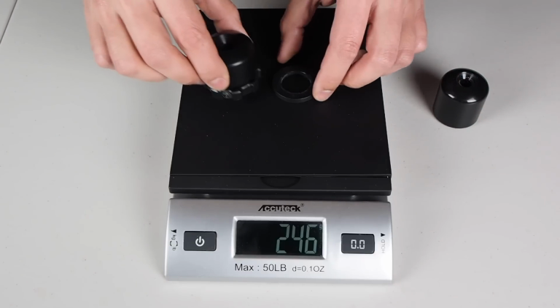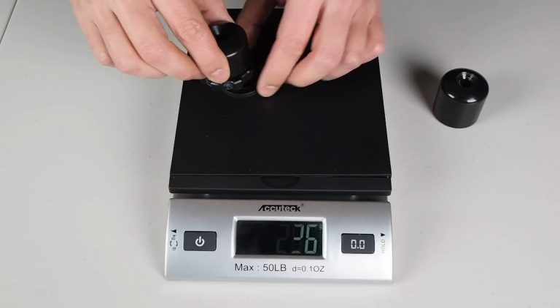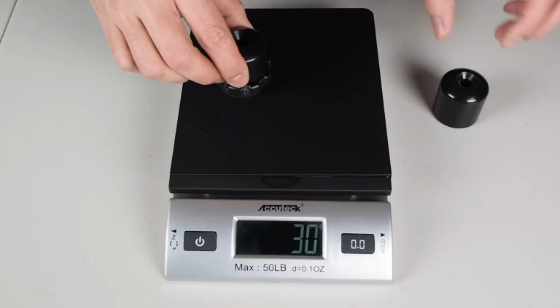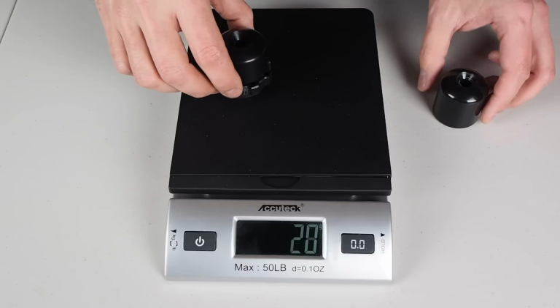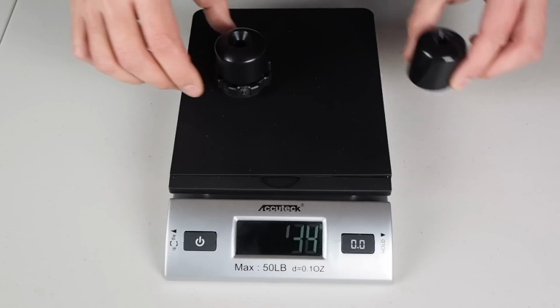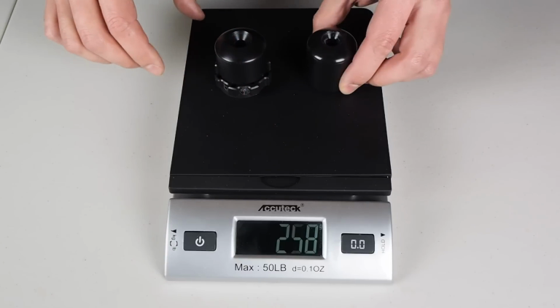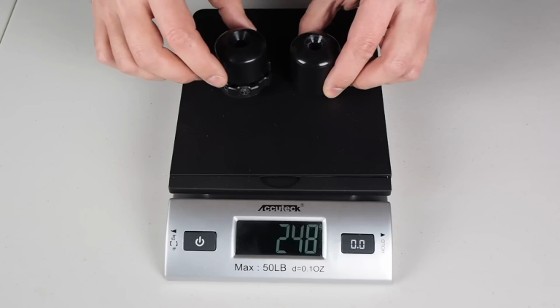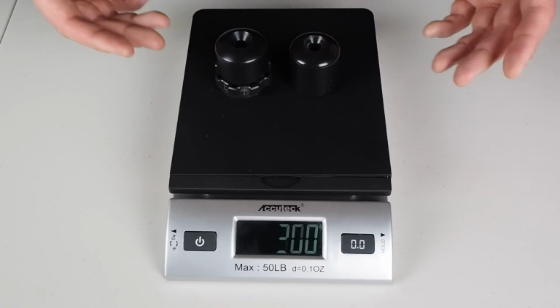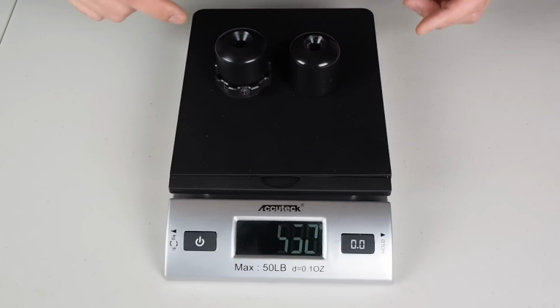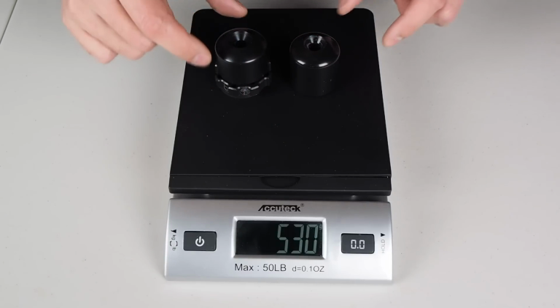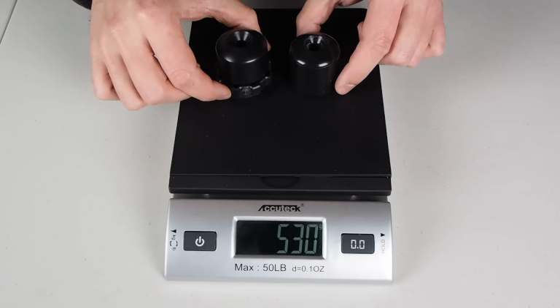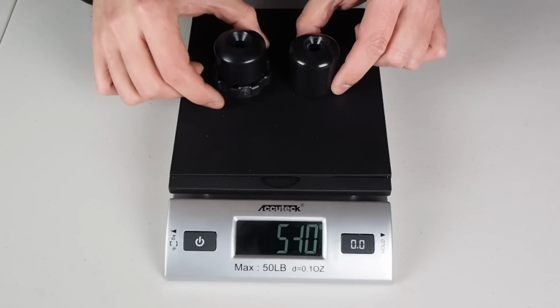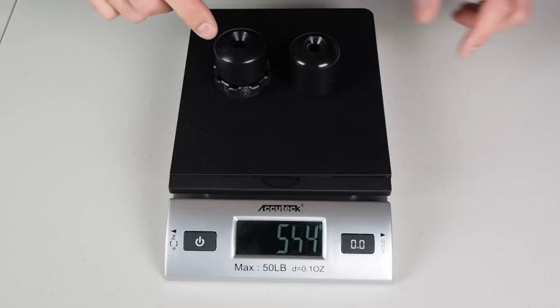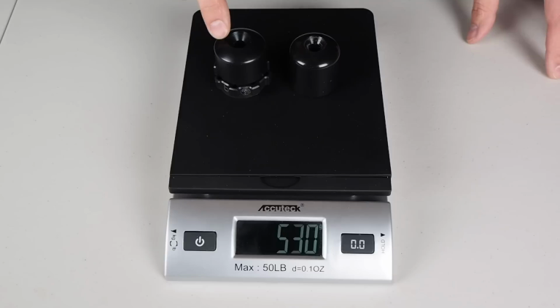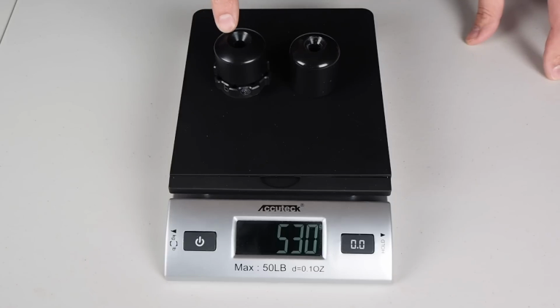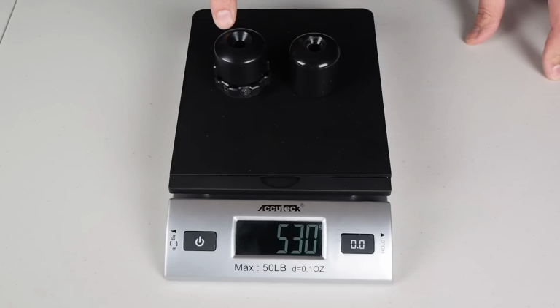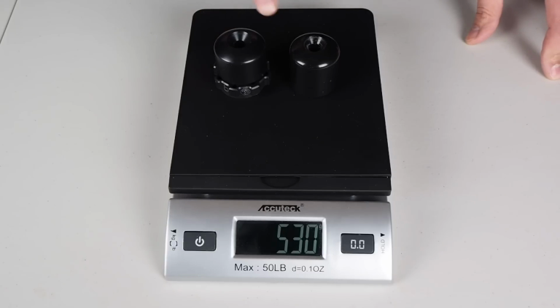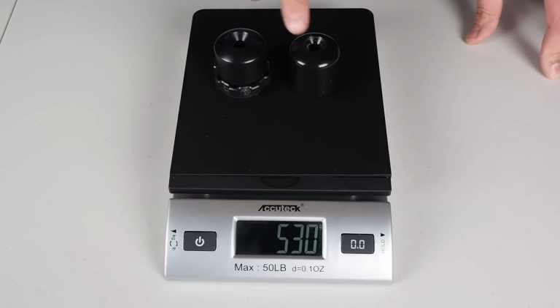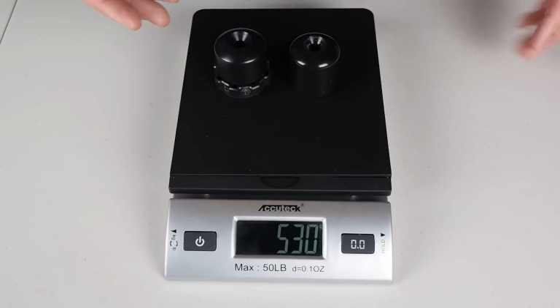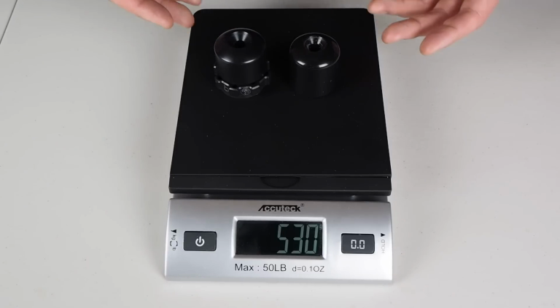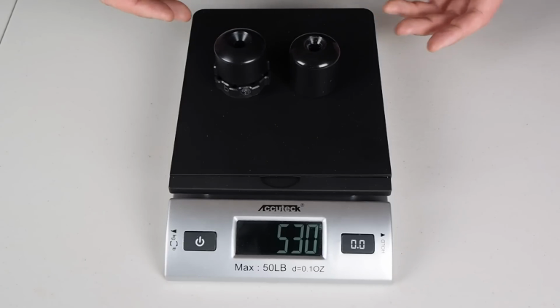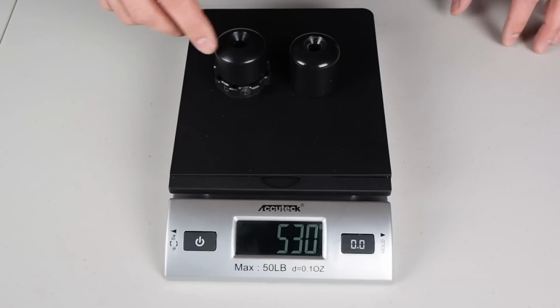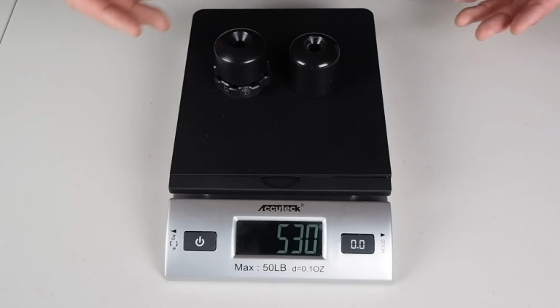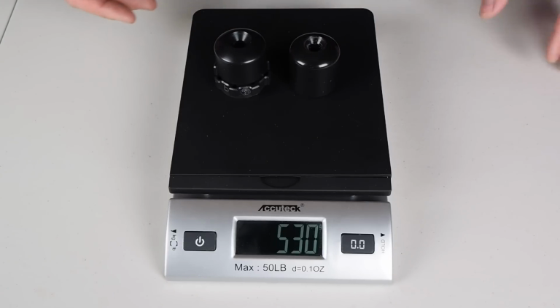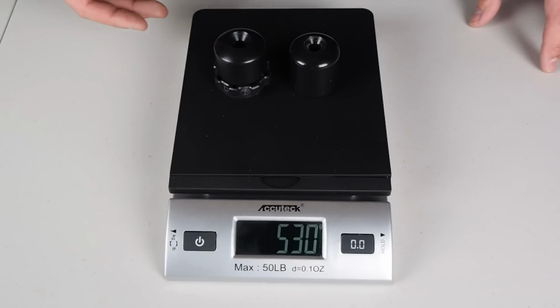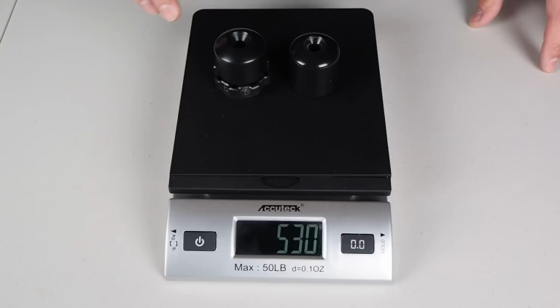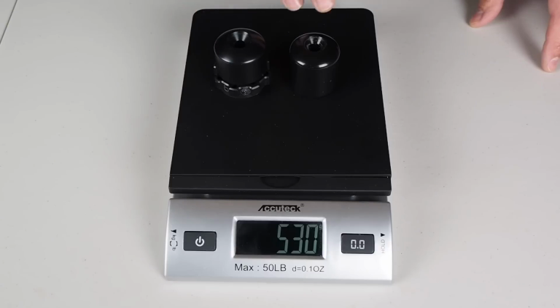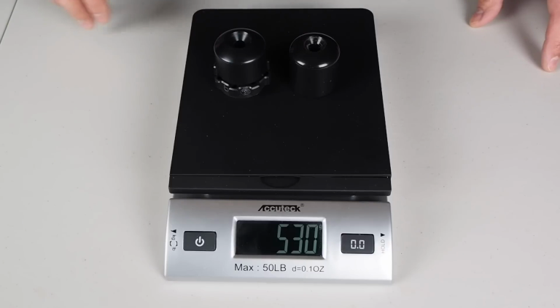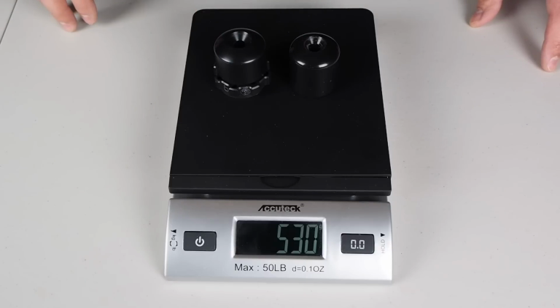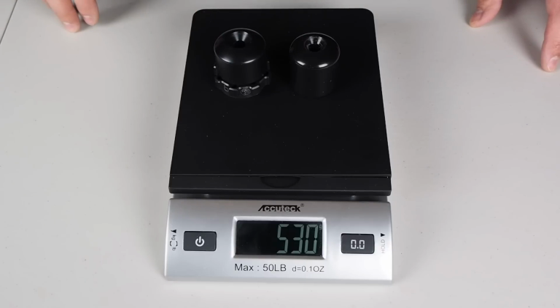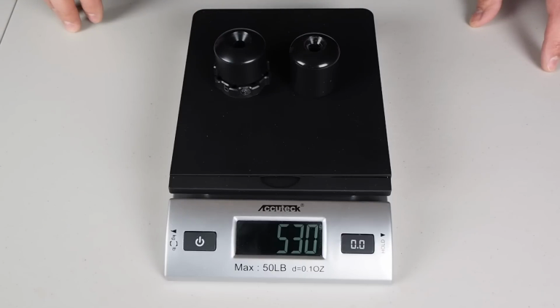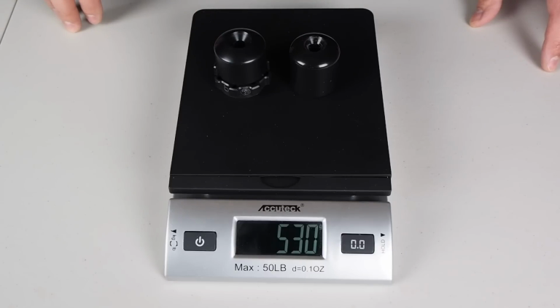In terms of the thickness or the stack height, you can see the Kaoko's a little bit taller, but they look very similar. So when this is on your bike, it's not going to look like it doesn't match the stock bar and weight on the other side.